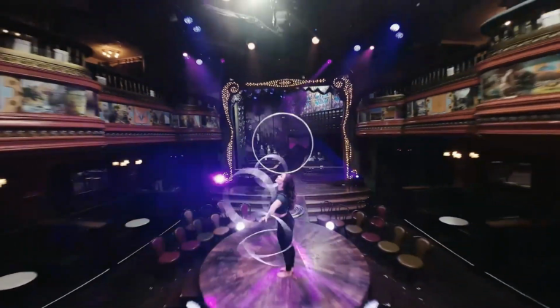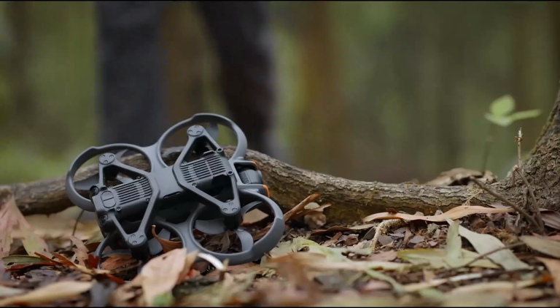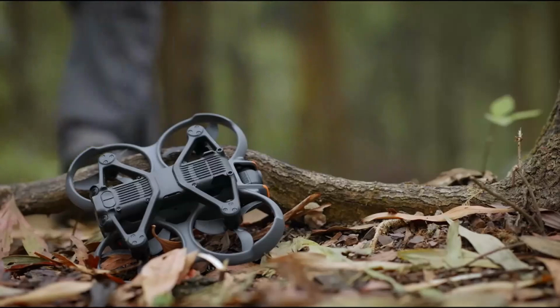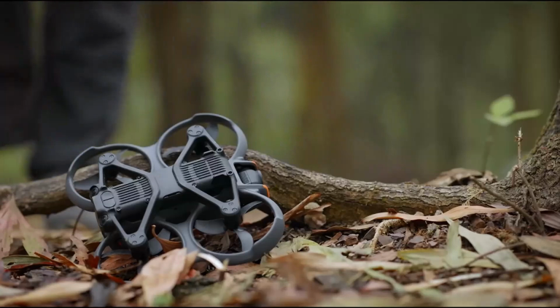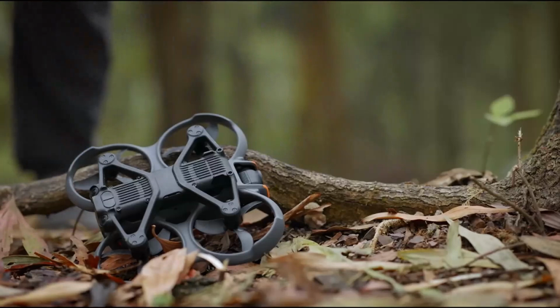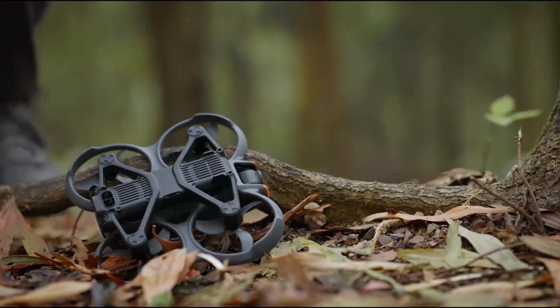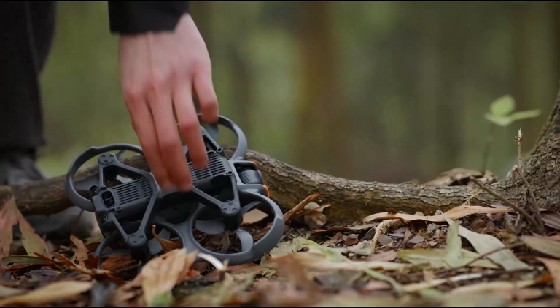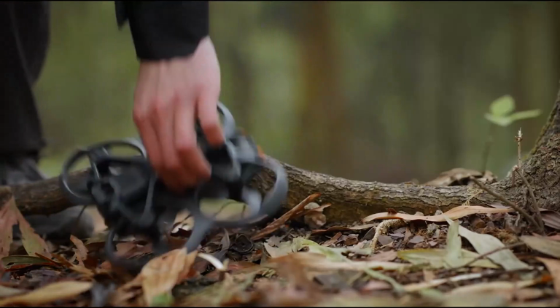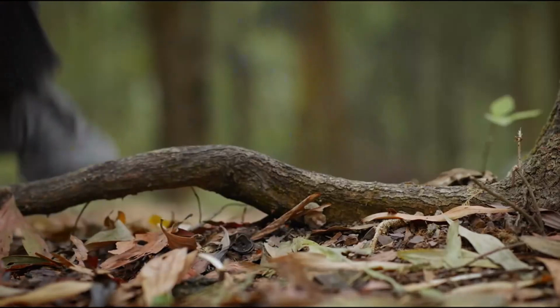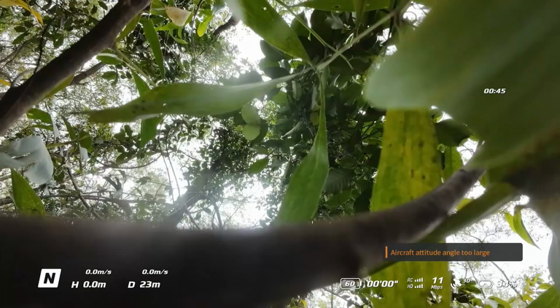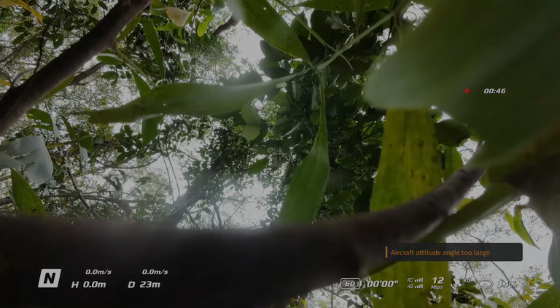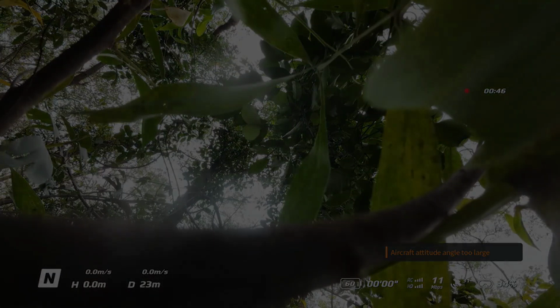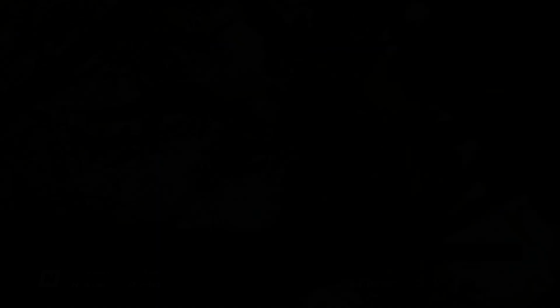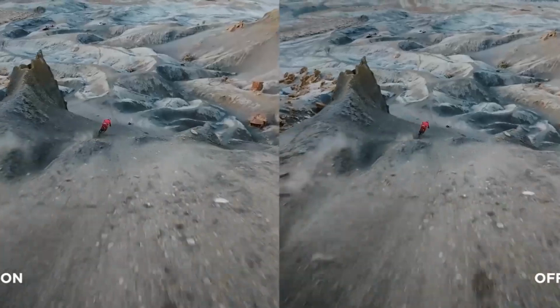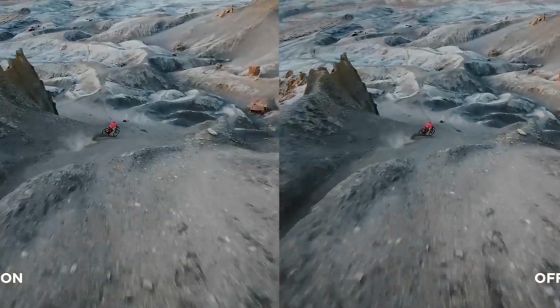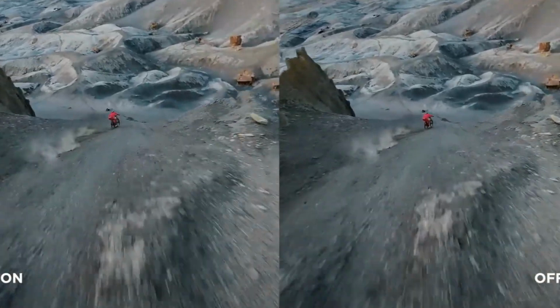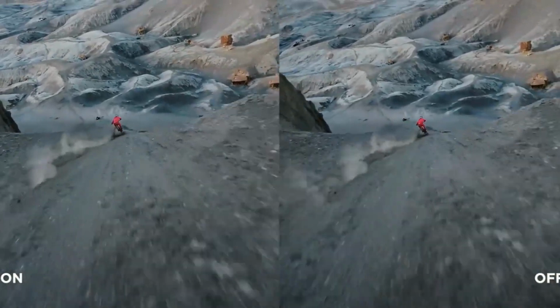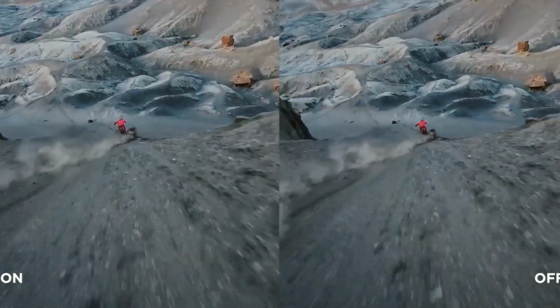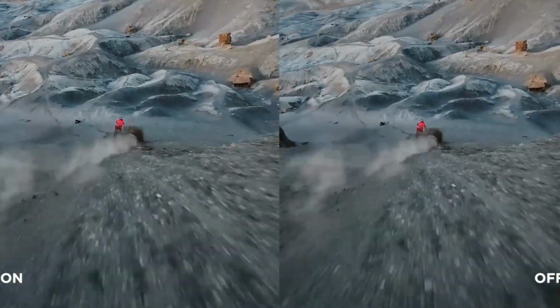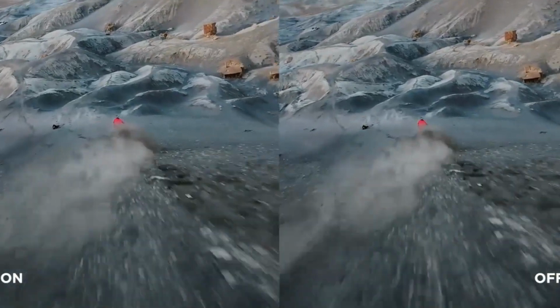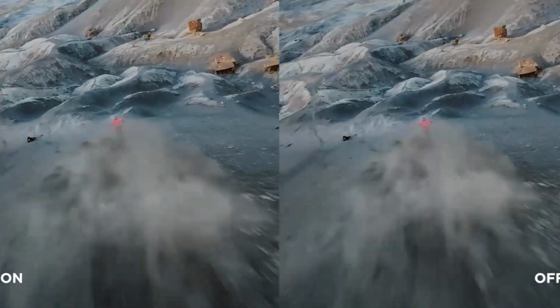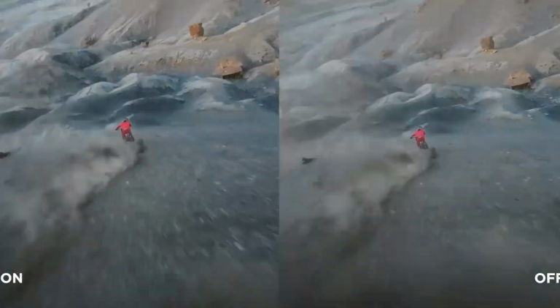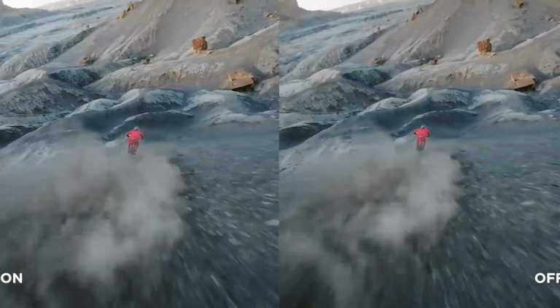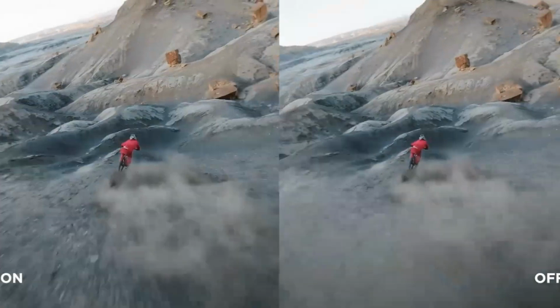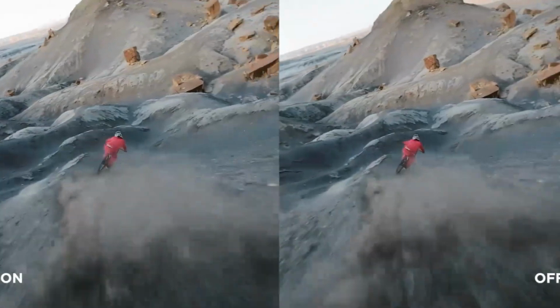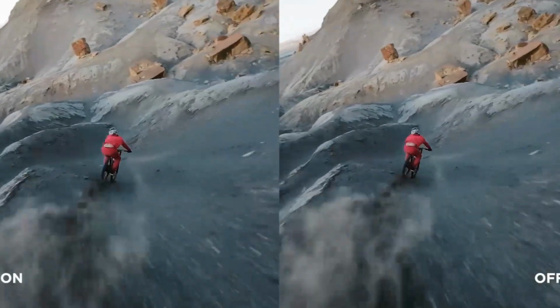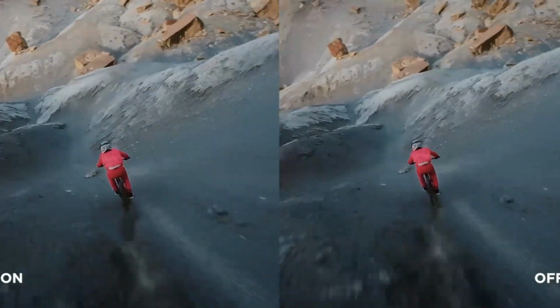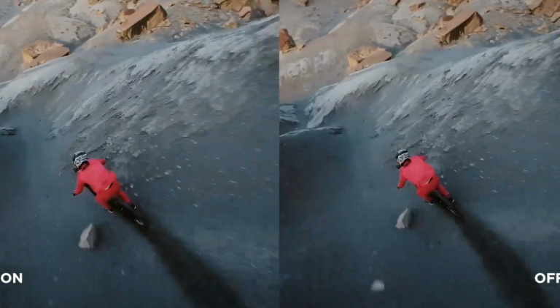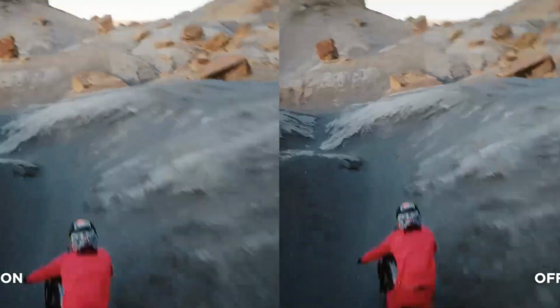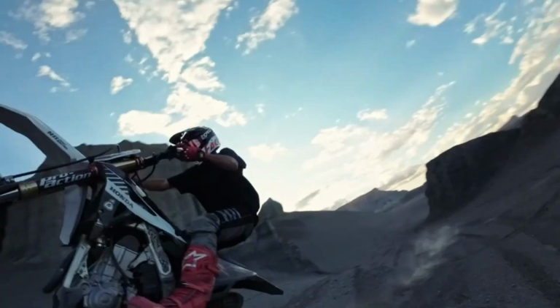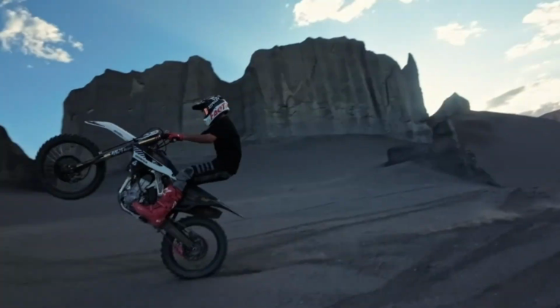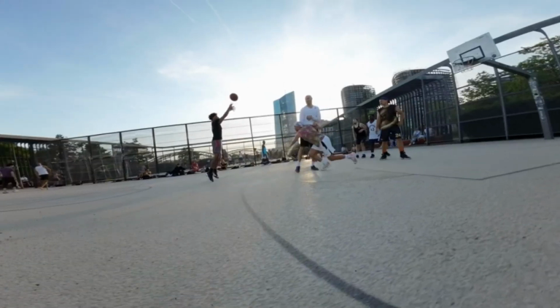While it doesn't offer full omnidirectional obstacle avoidance, its reliable safety features, immersive FPV system, and cinematic-grade video quality make it one of DJI's most exciting and creative drones to date — perfect for anyone who wants to capture the world from an exhilarating new perspective.